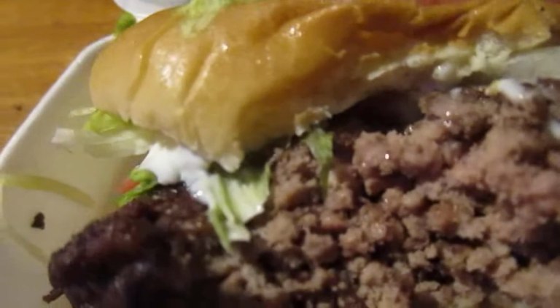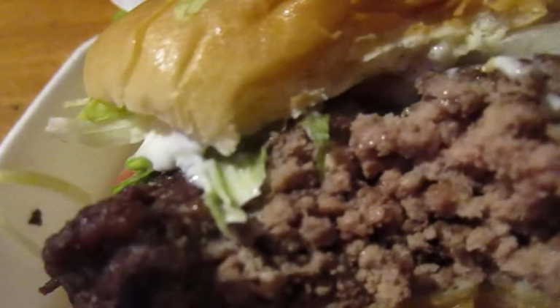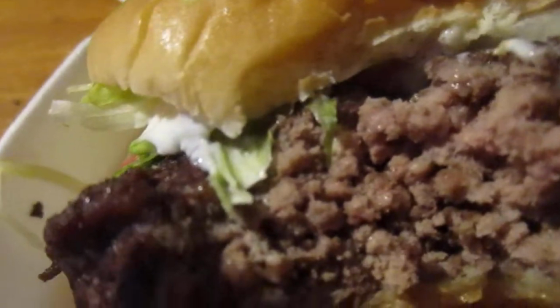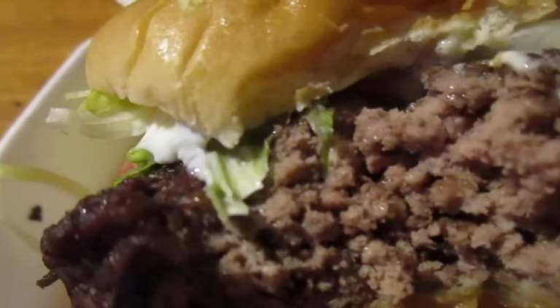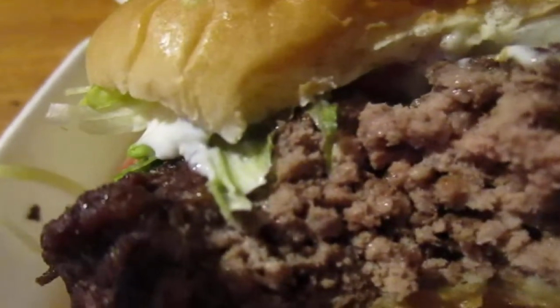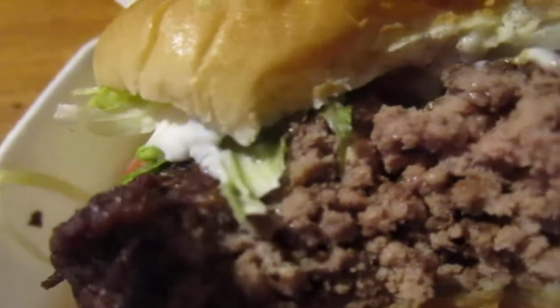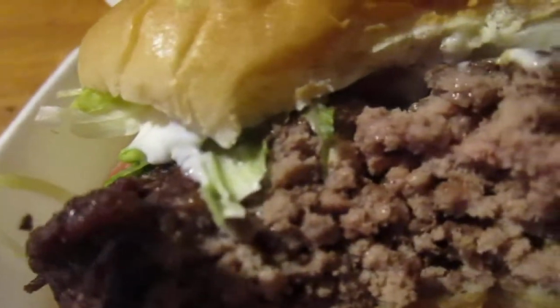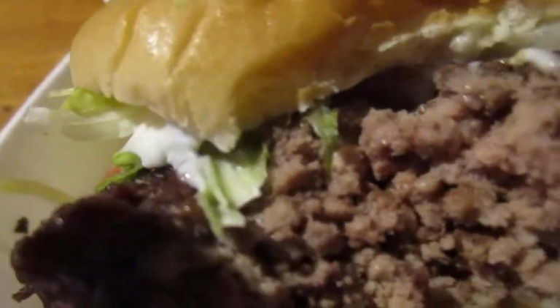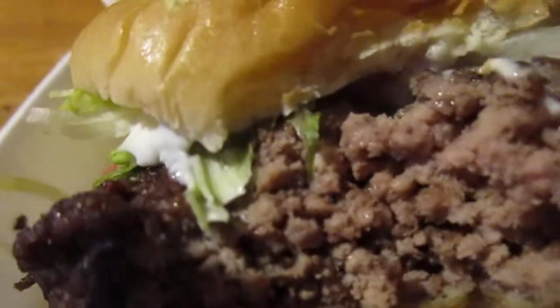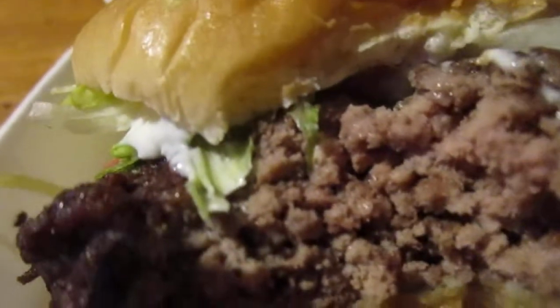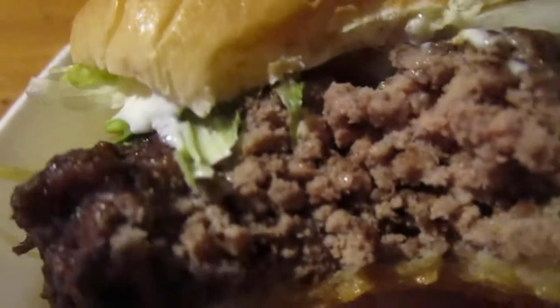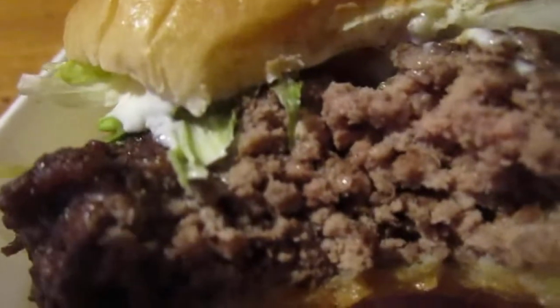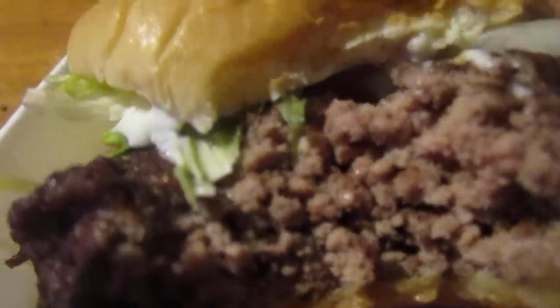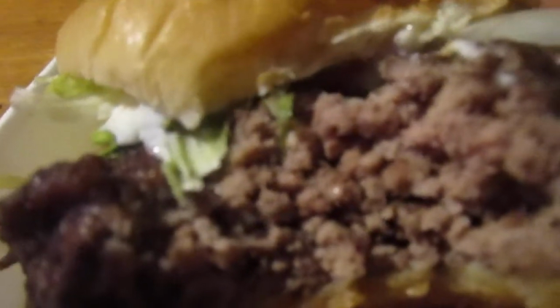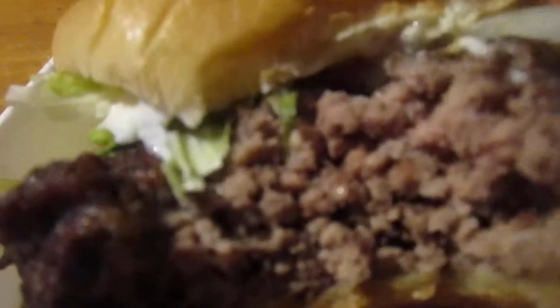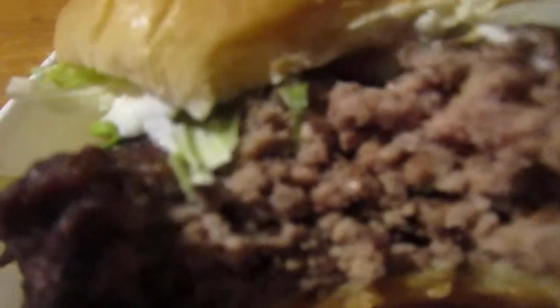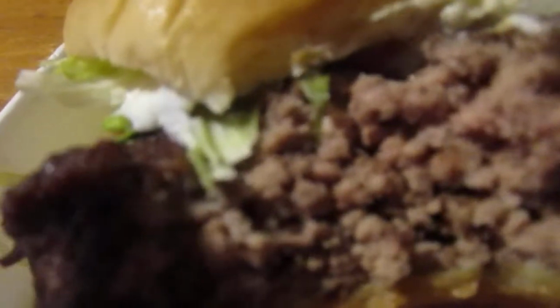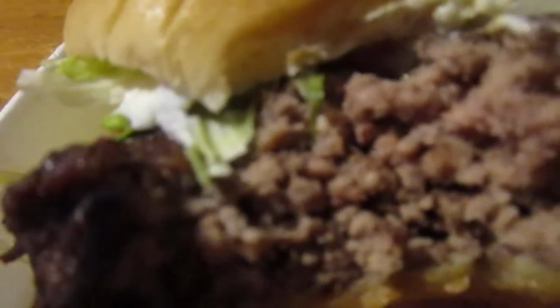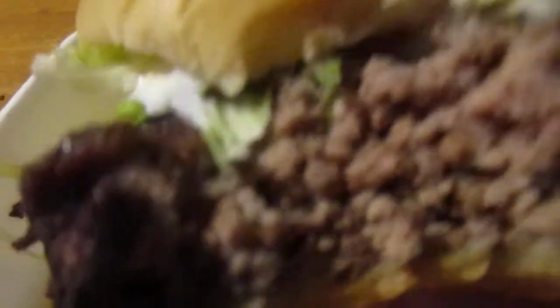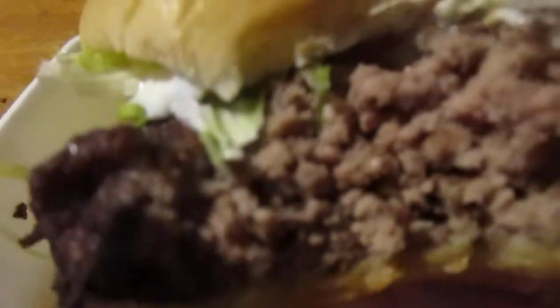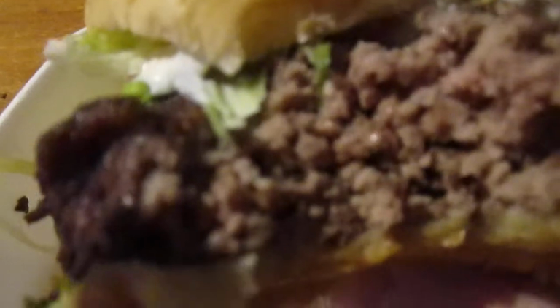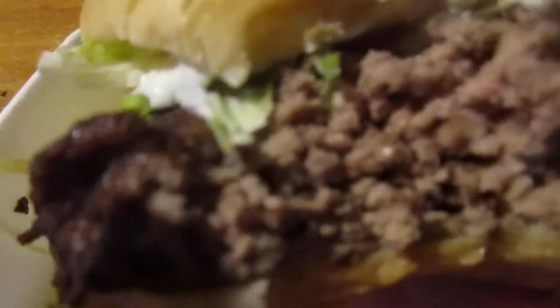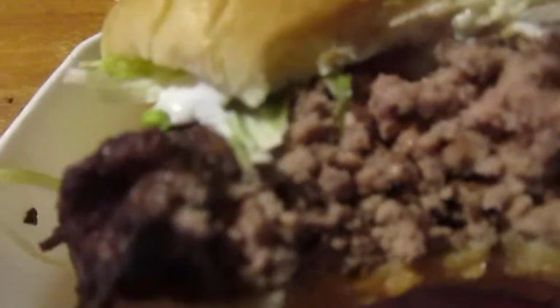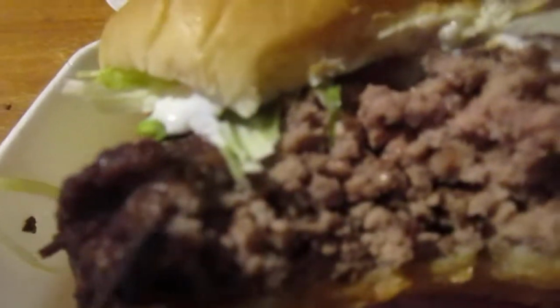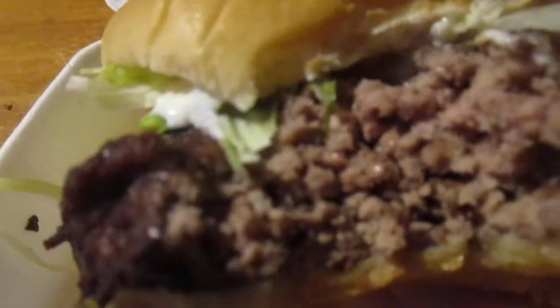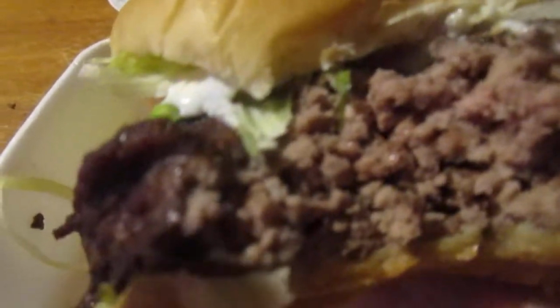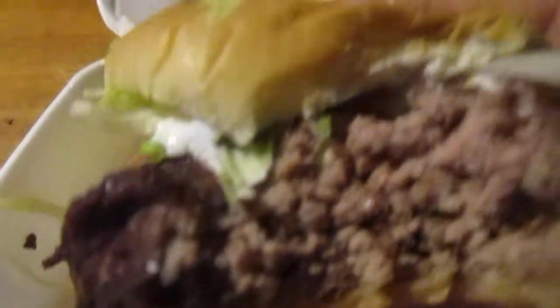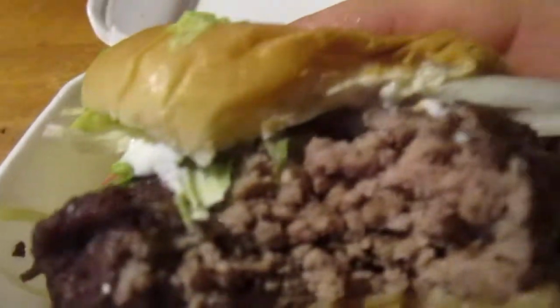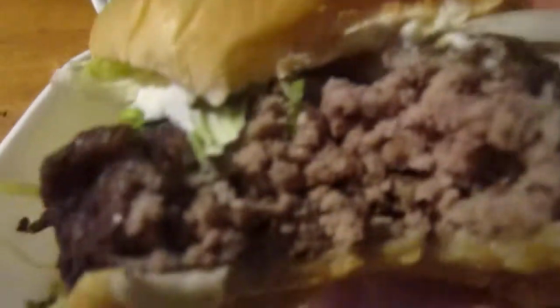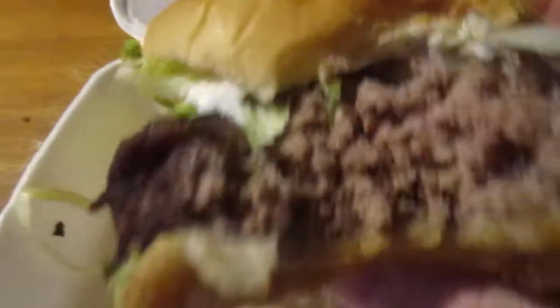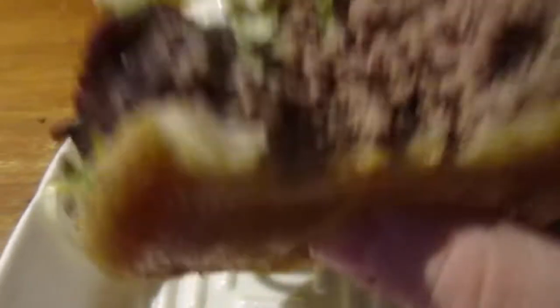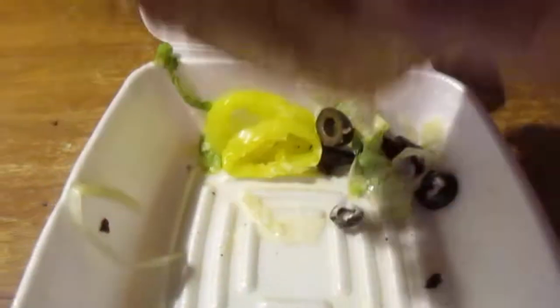Really good. I have to taste the burger — it's really good.